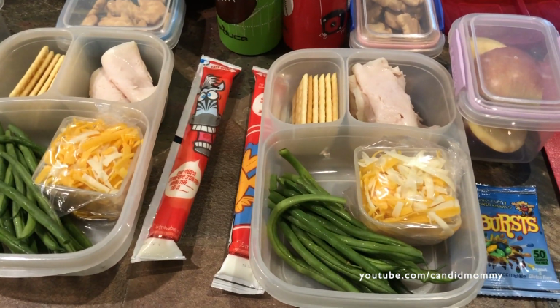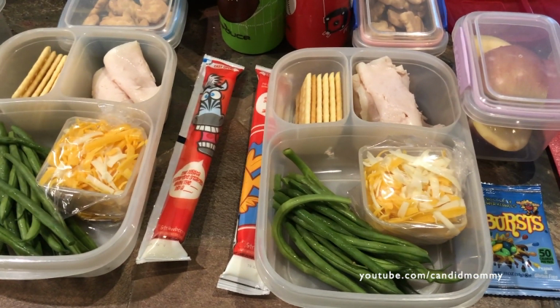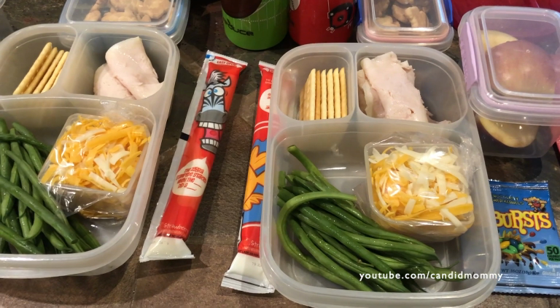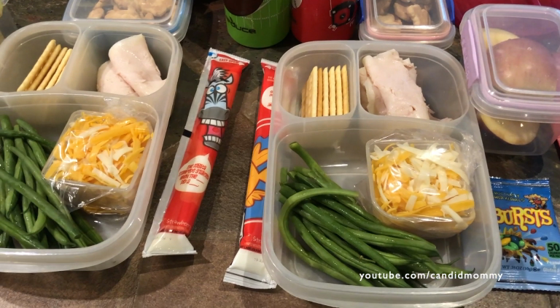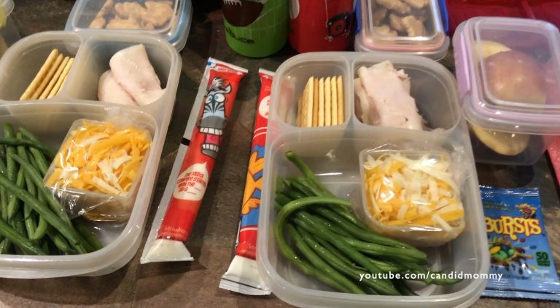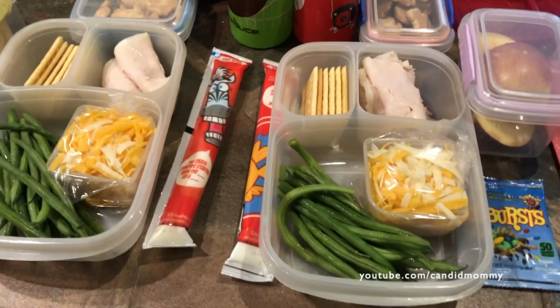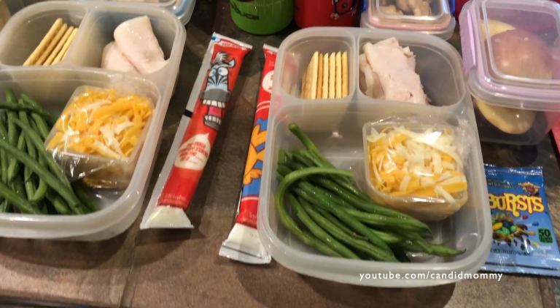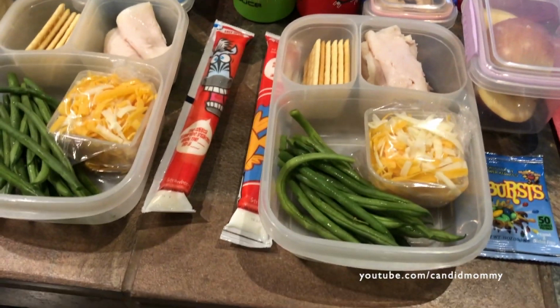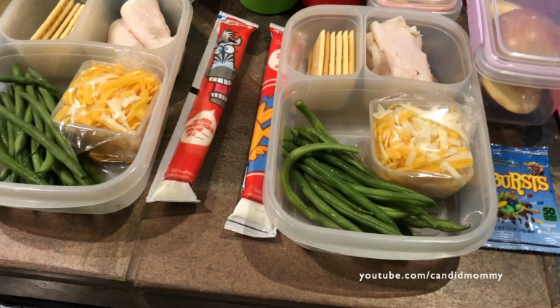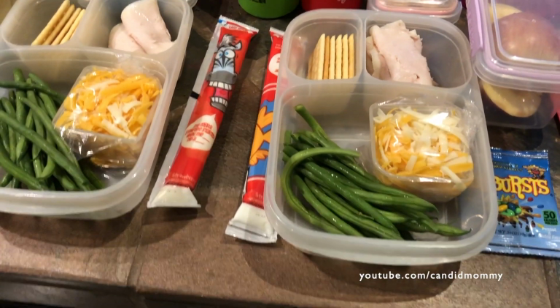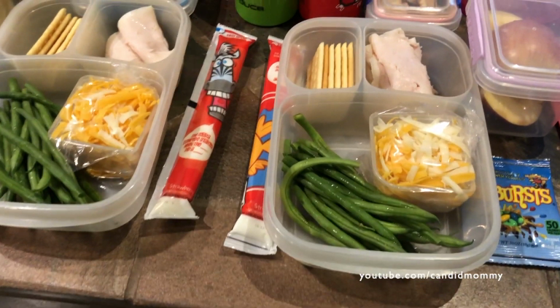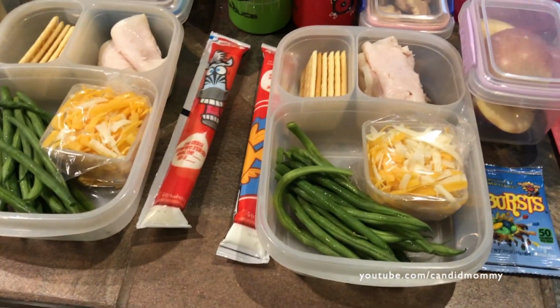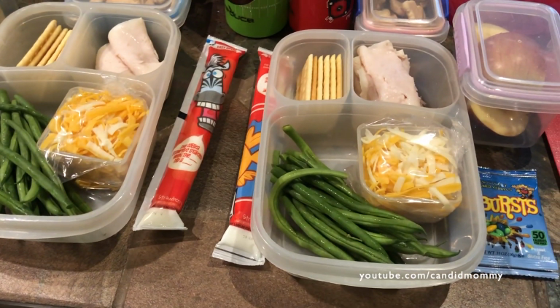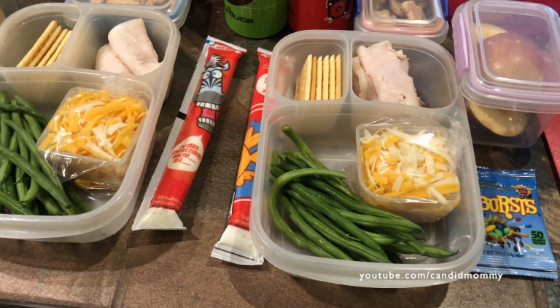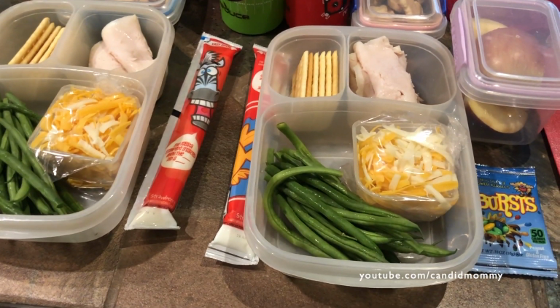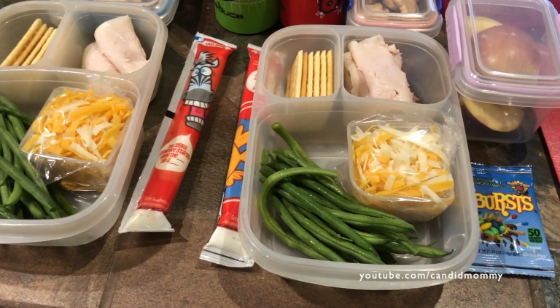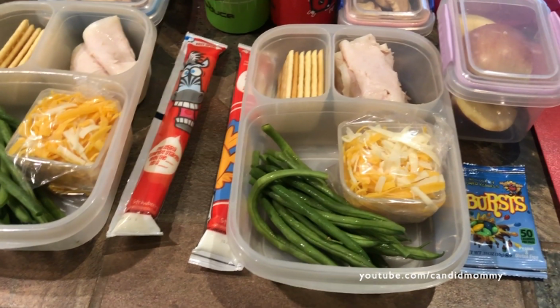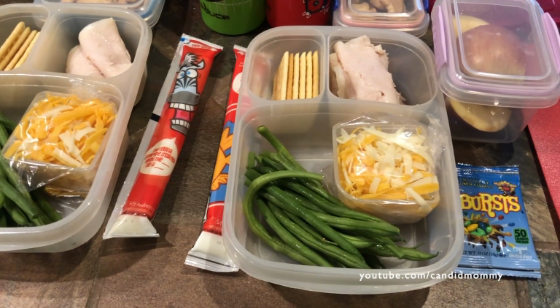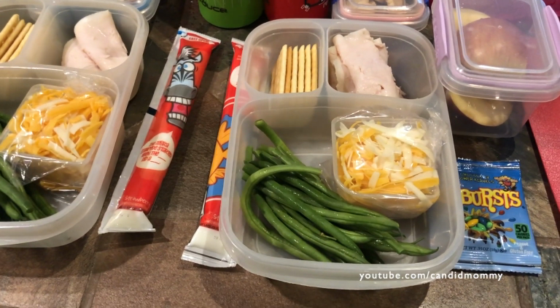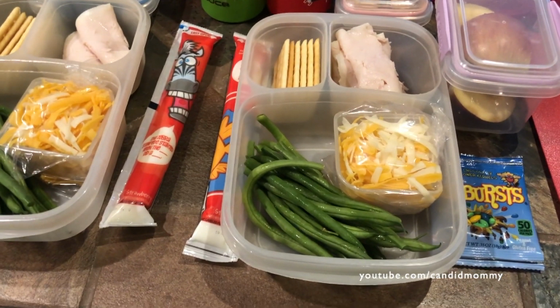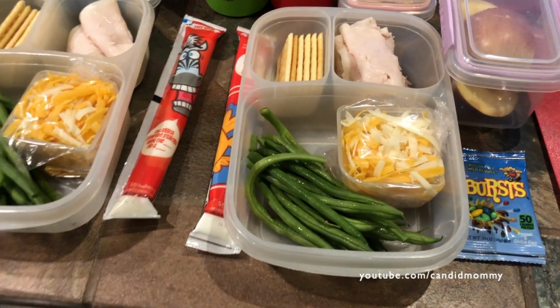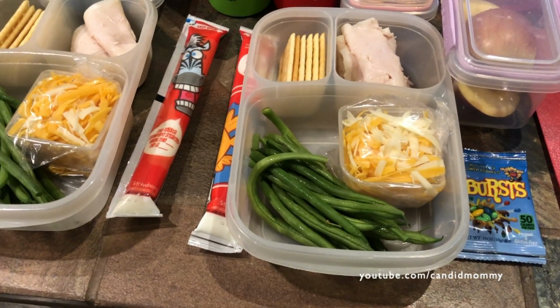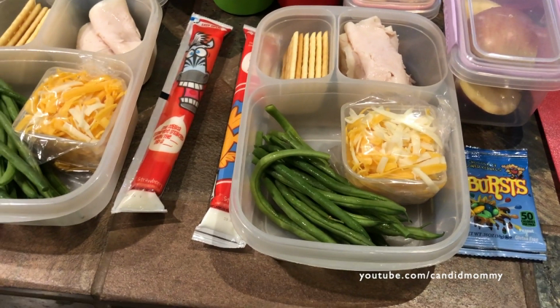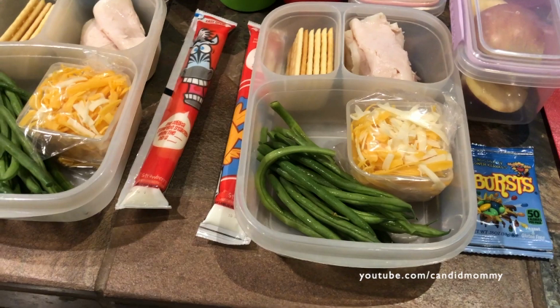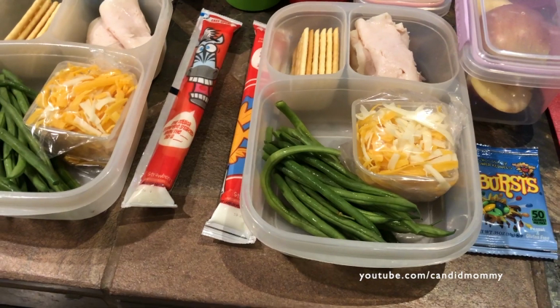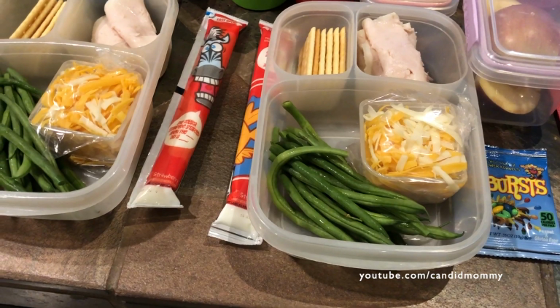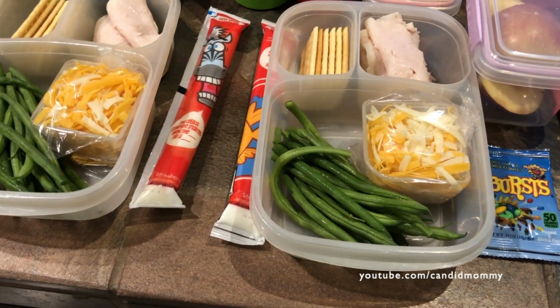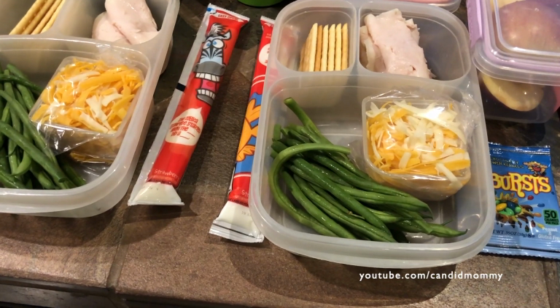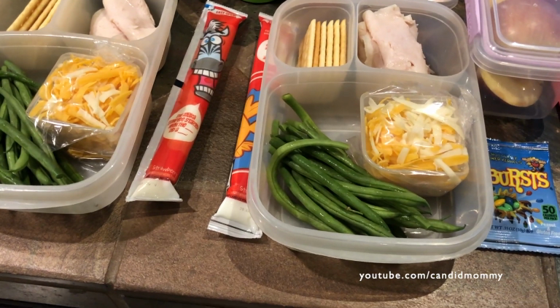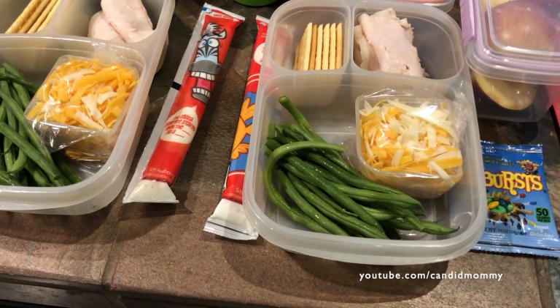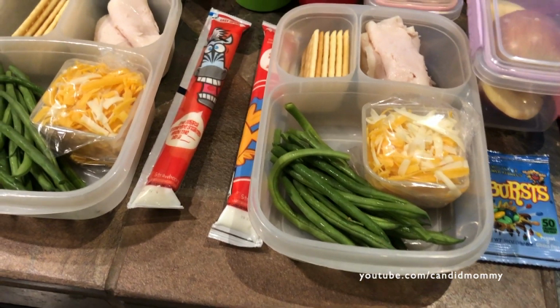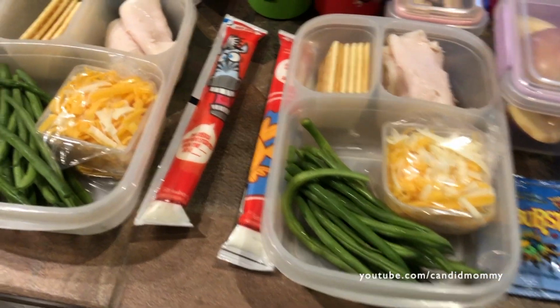I'm hoping they kind of make sandwich crackers out of them. Will you put the turkey and the cheese inside your crackers, Drake? No. No?